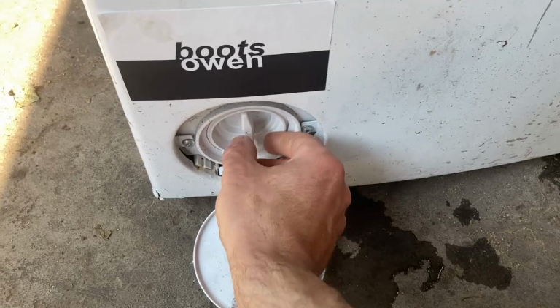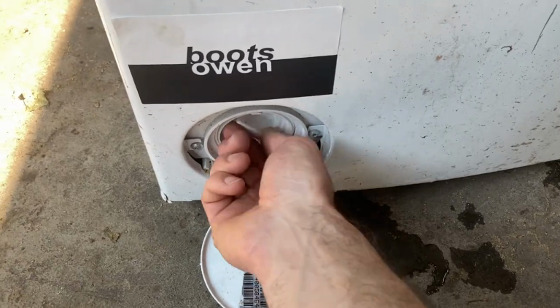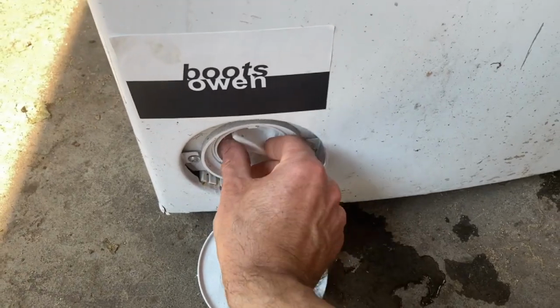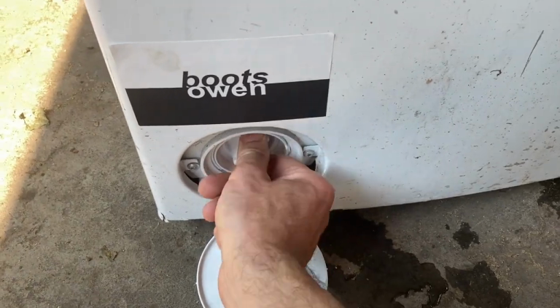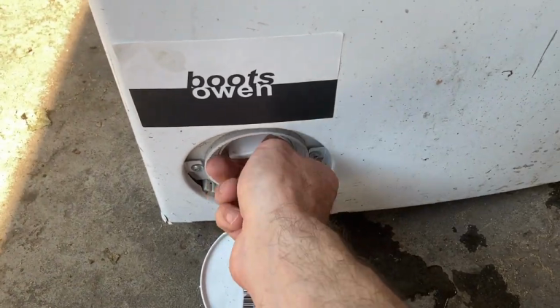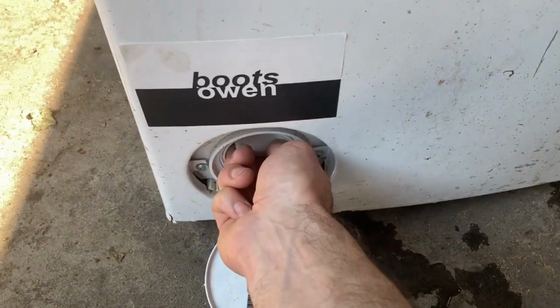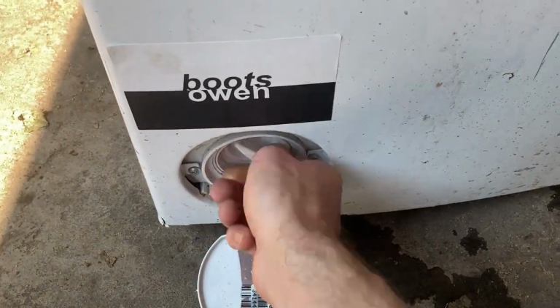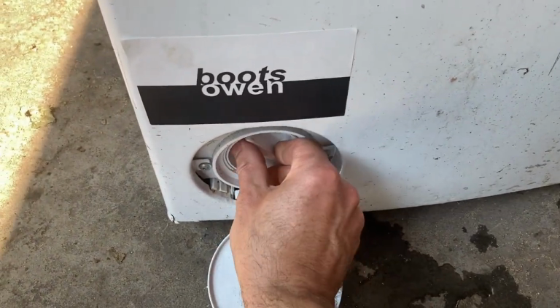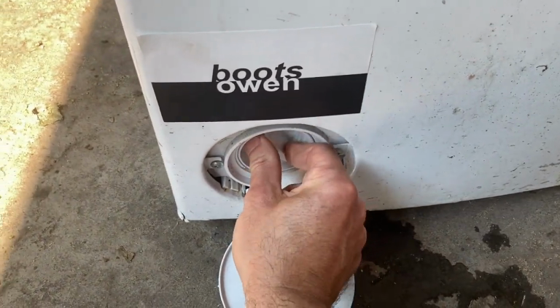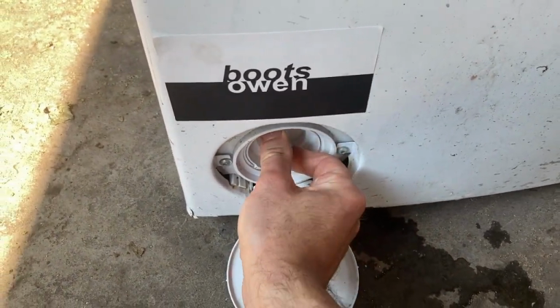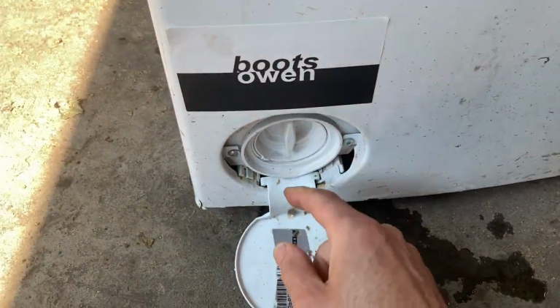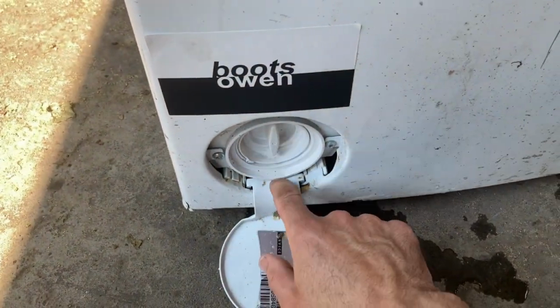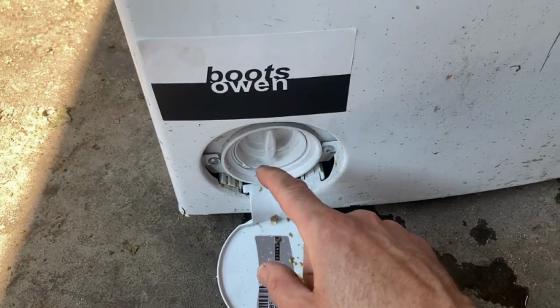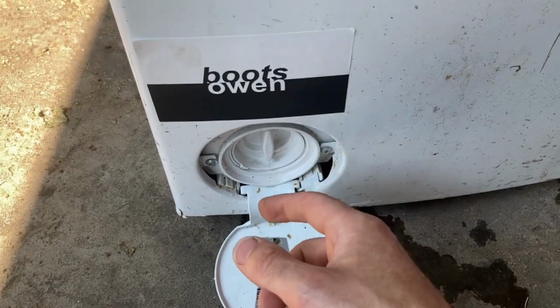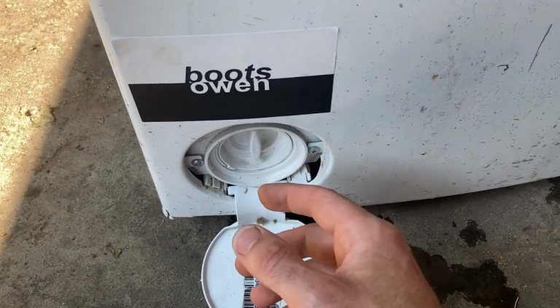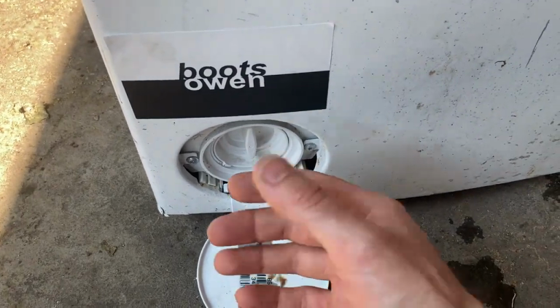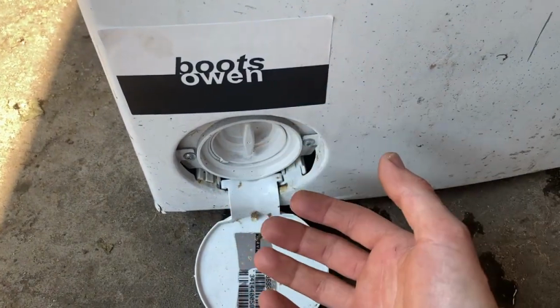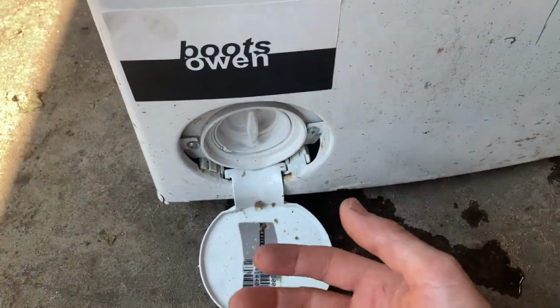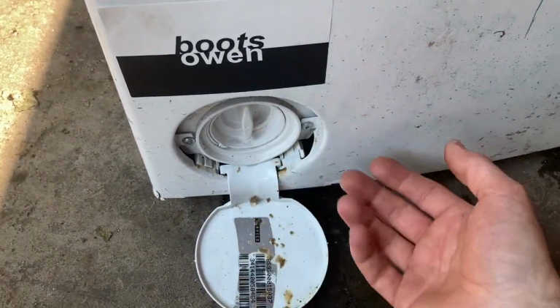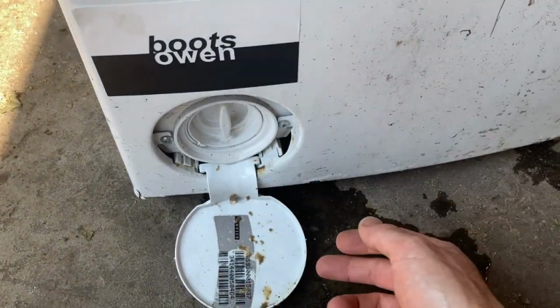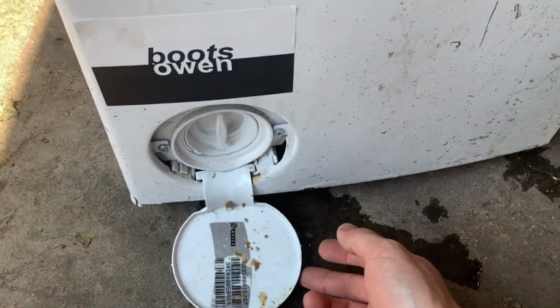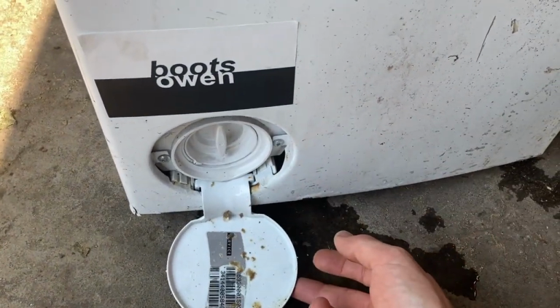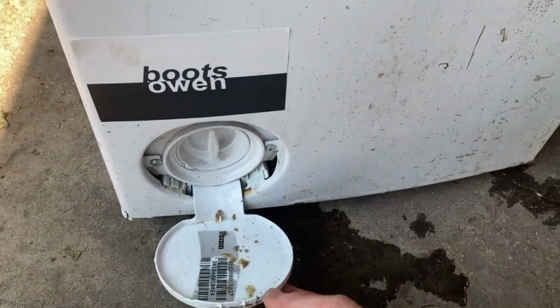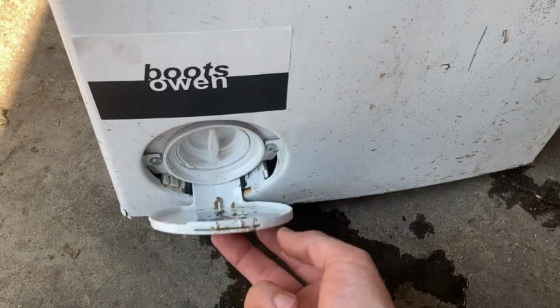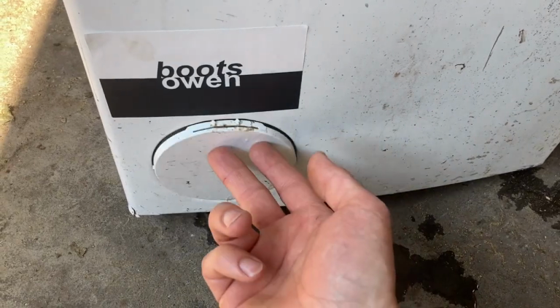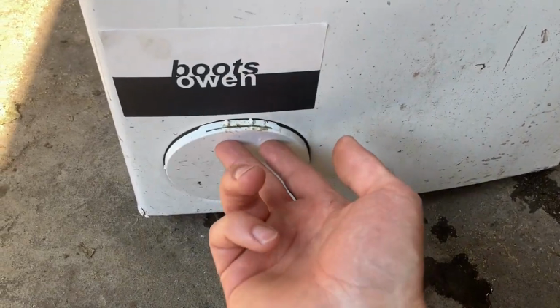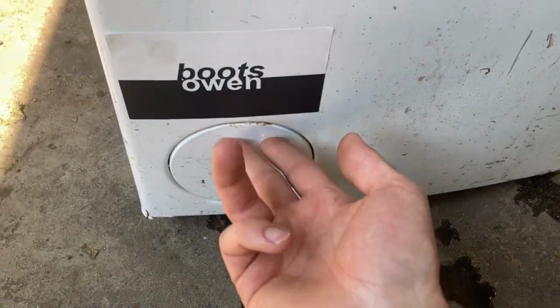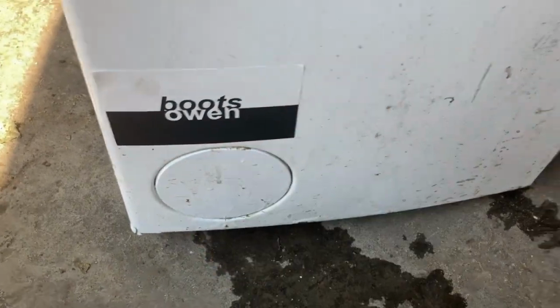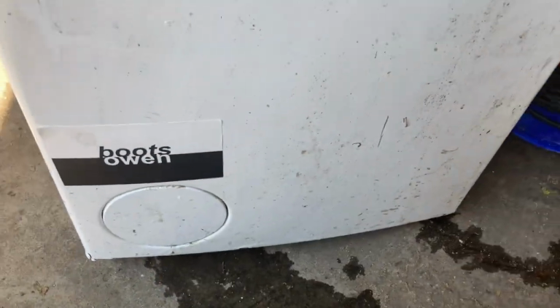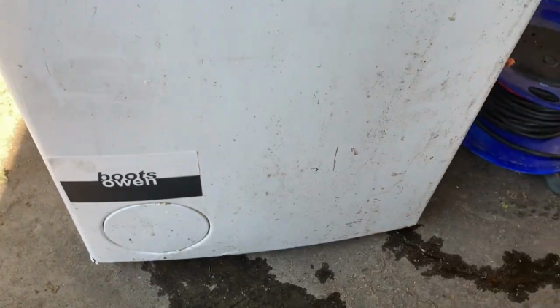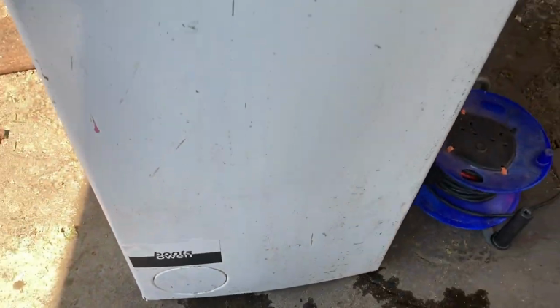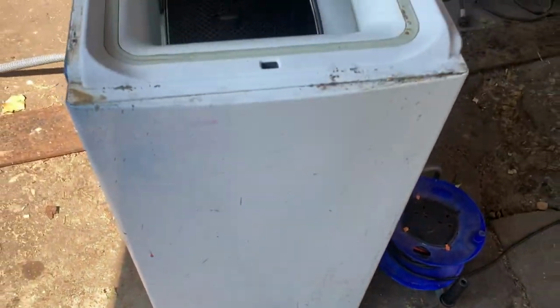If it's full of water, that's okay — you'd expect it to be whenever you're opening it. But if it's full of hair, crud, cotton buds, or anything else, take them out, give it a clean, put it back together, snap it shut, and your machine should drain freely again.